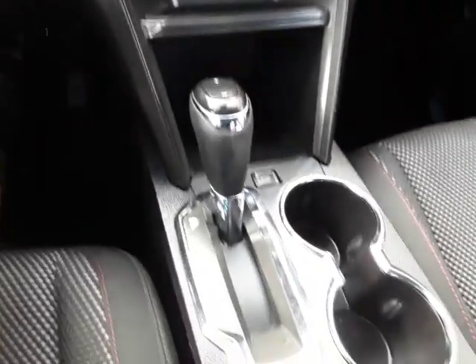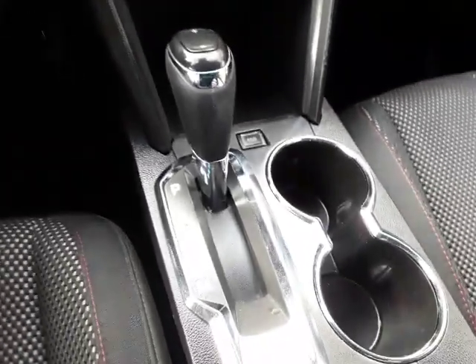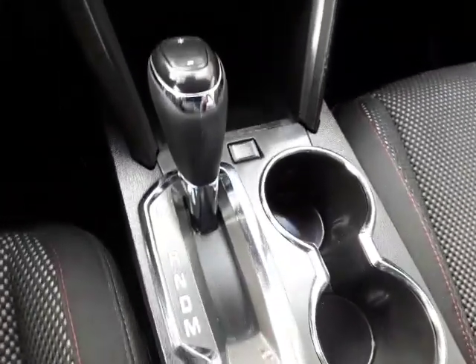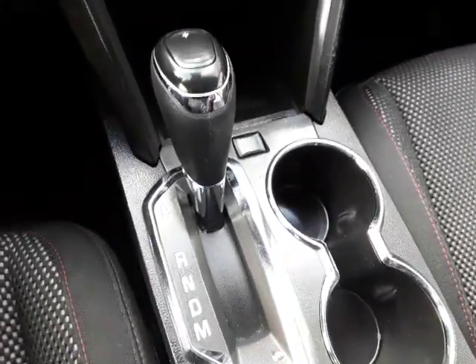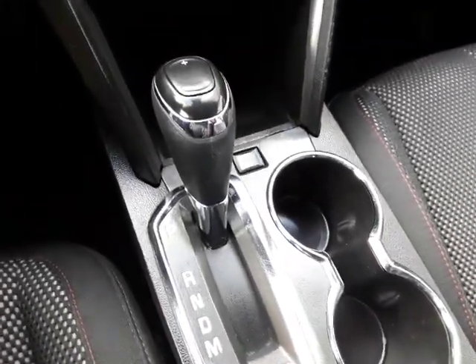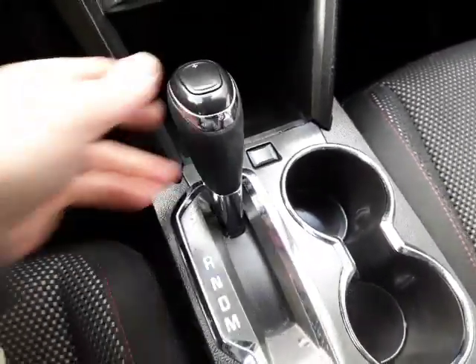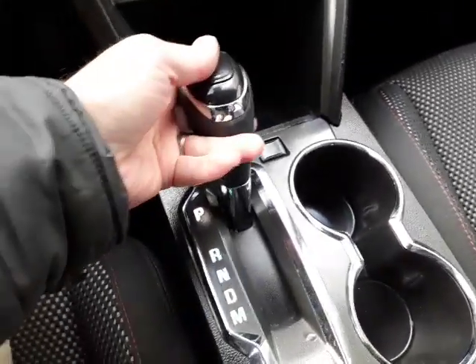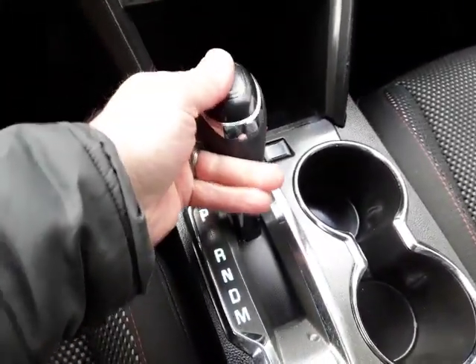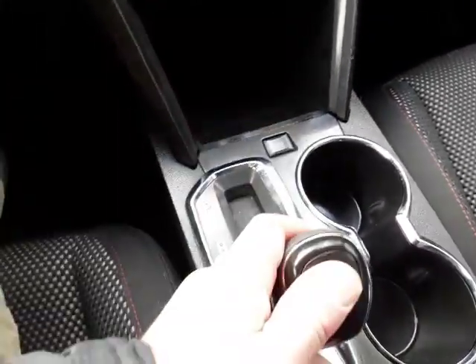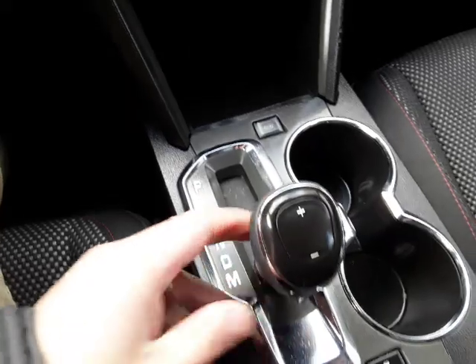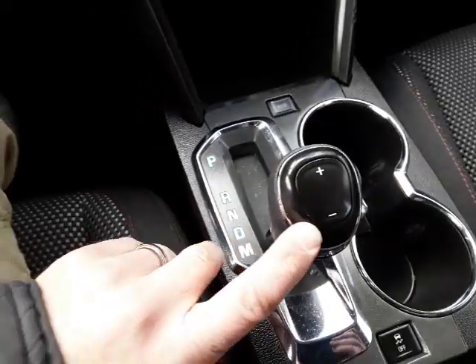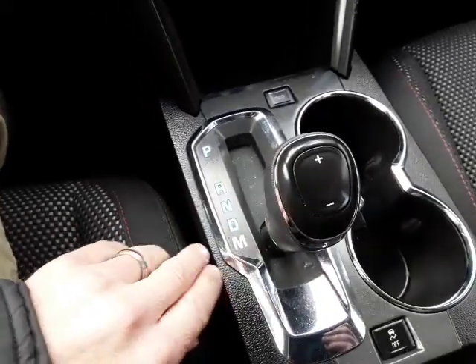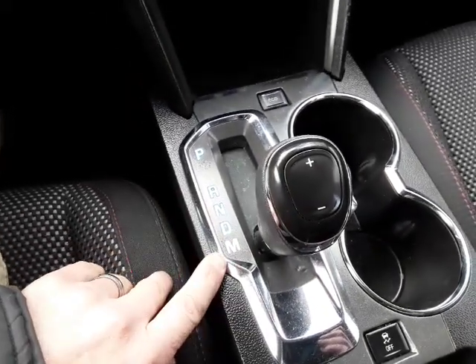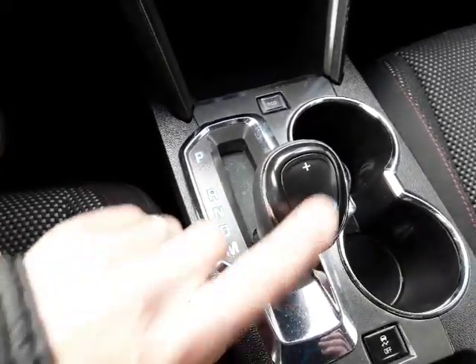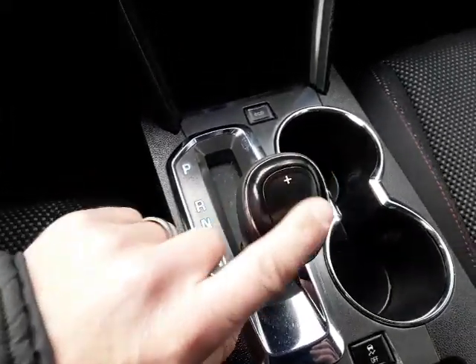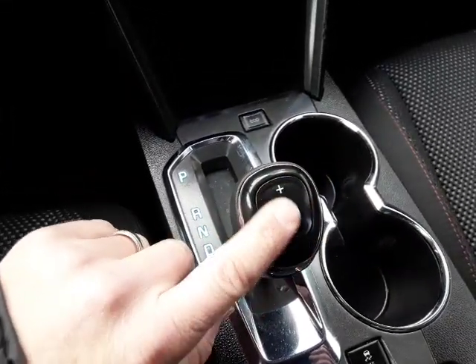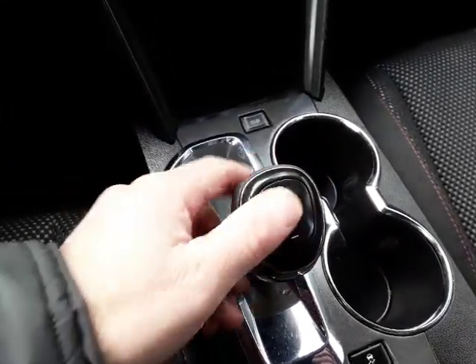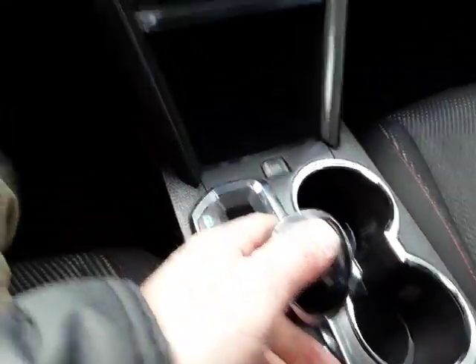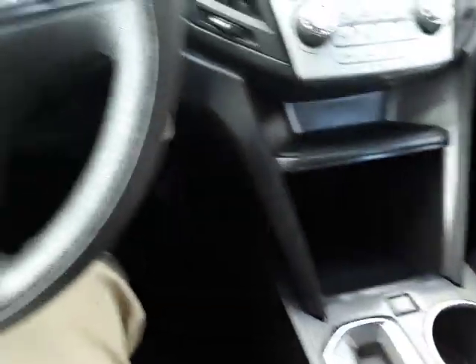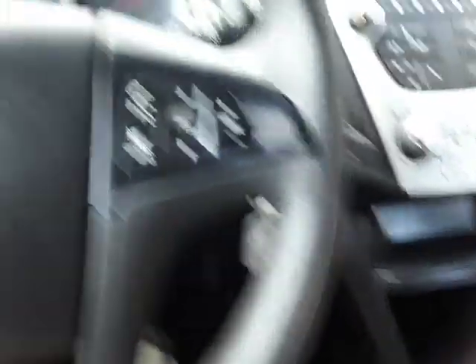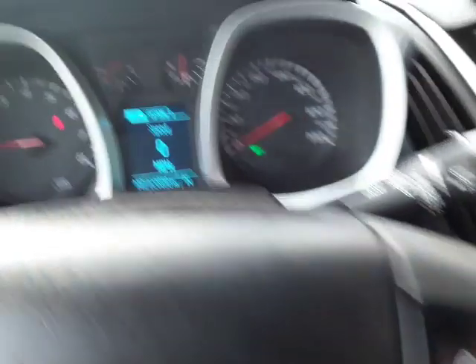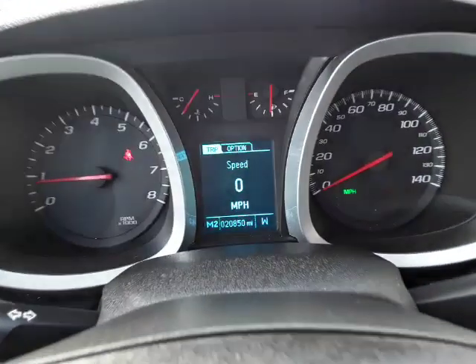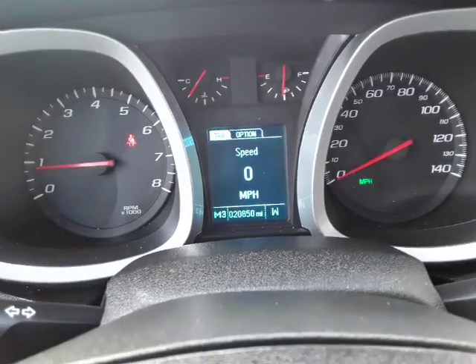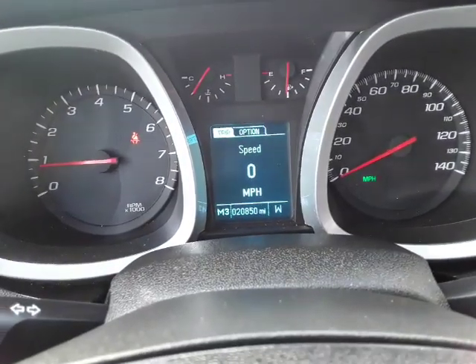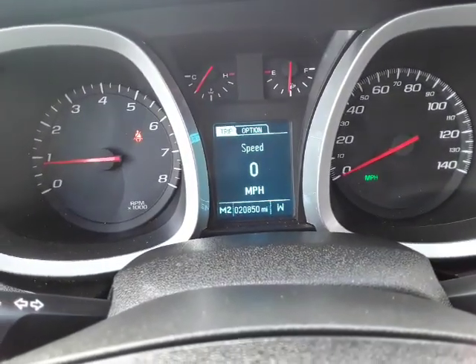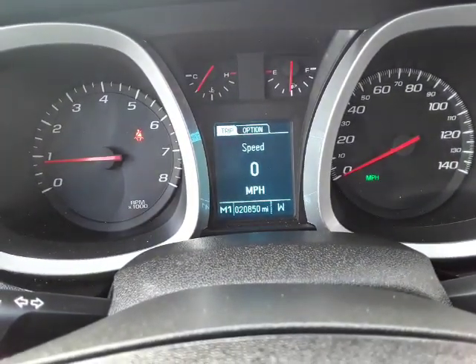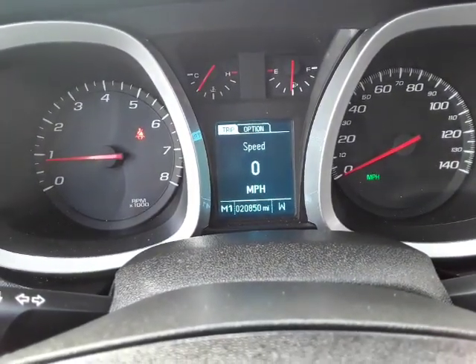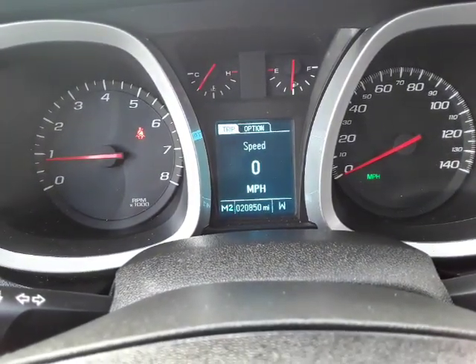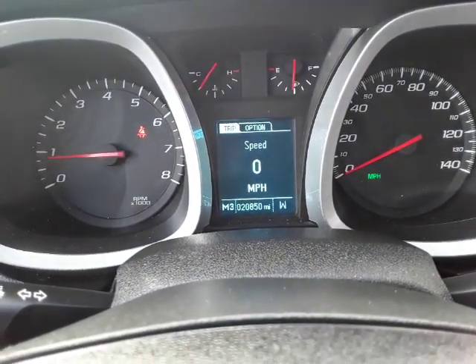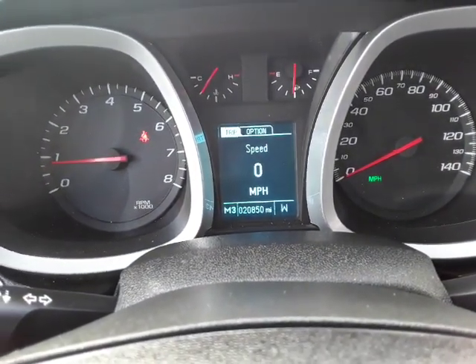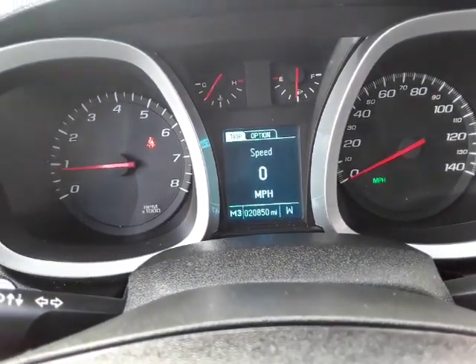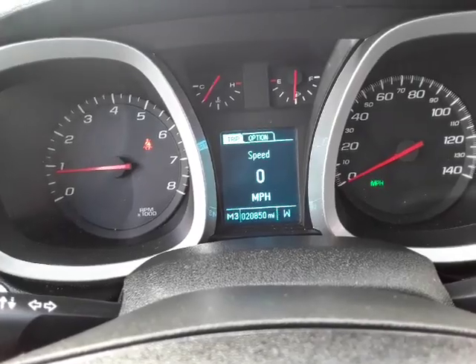The transmission is automatic of course, but you can shift it like a stick shift with plus and minus. It shows you what gear you're in on the dash — M12 when you're in manual mode.